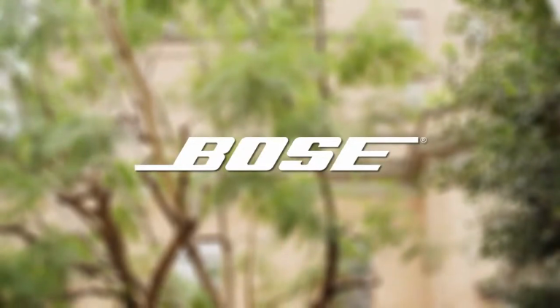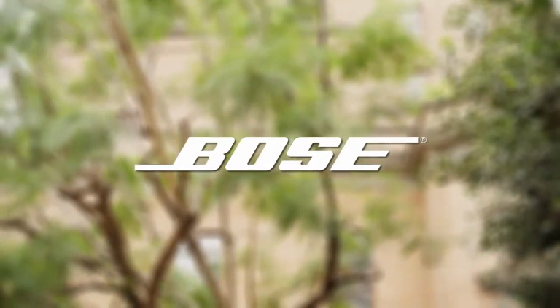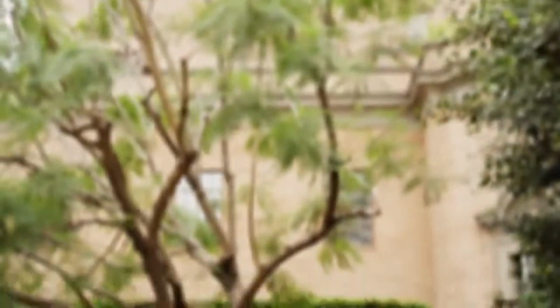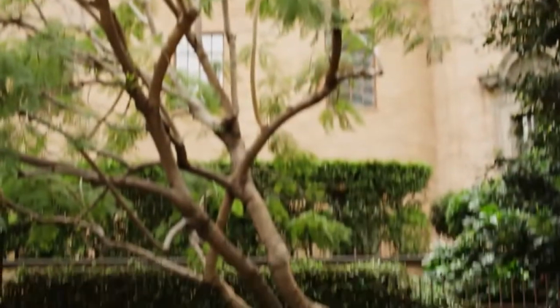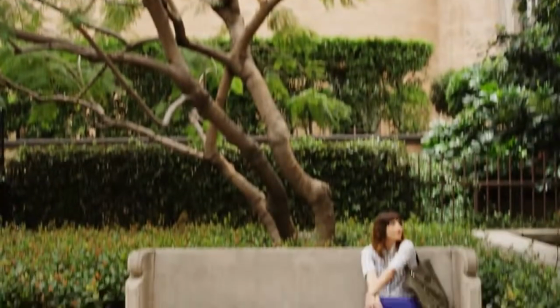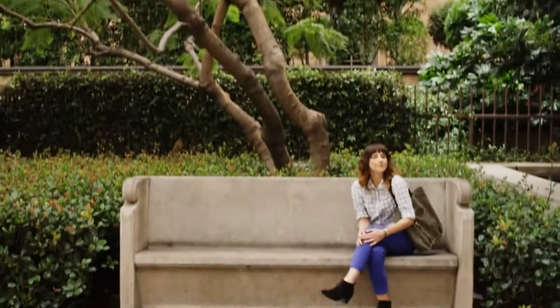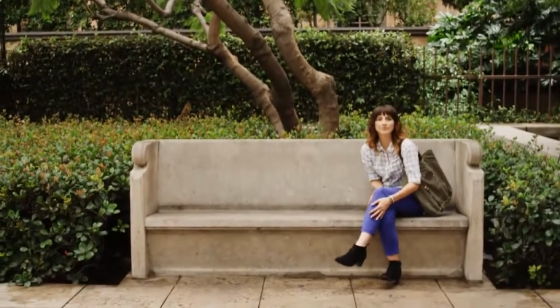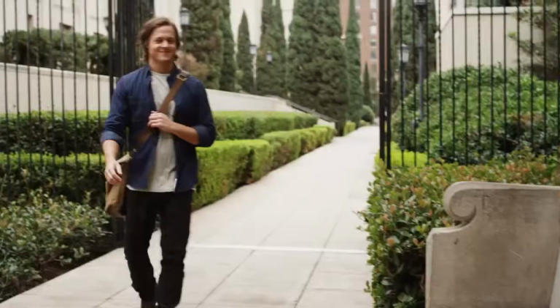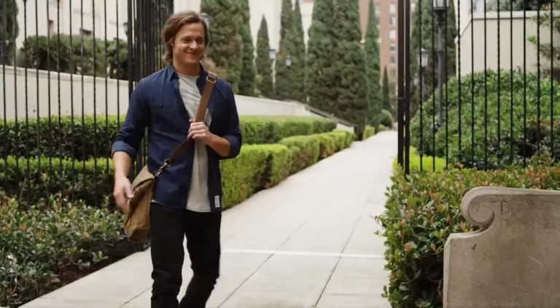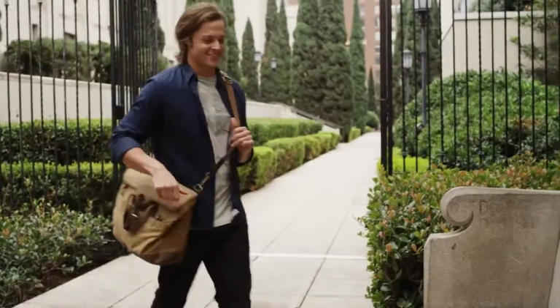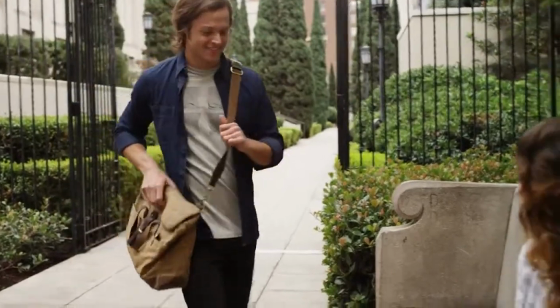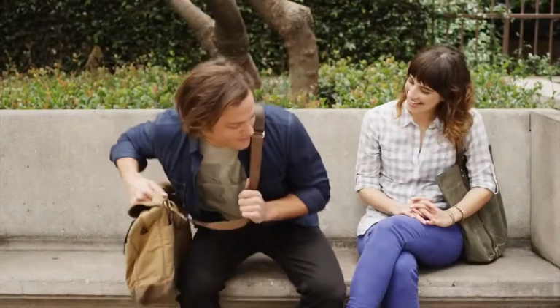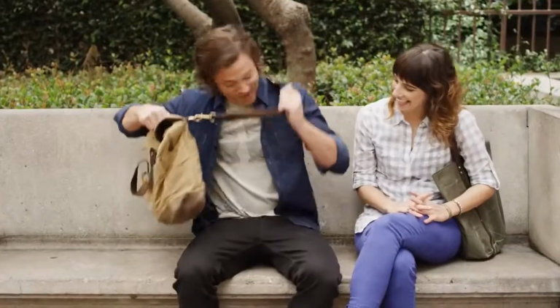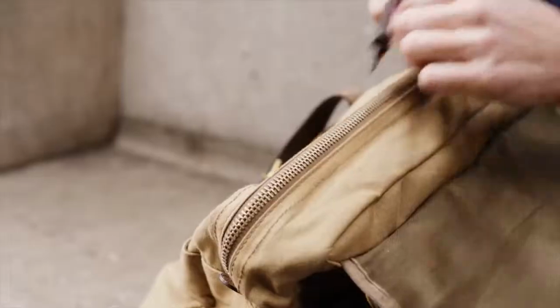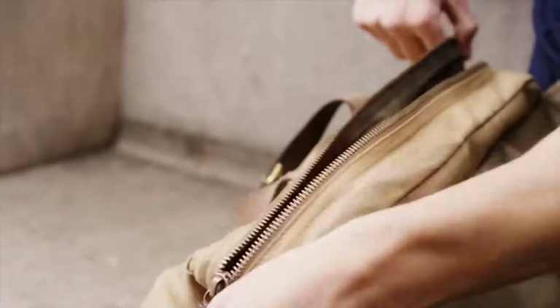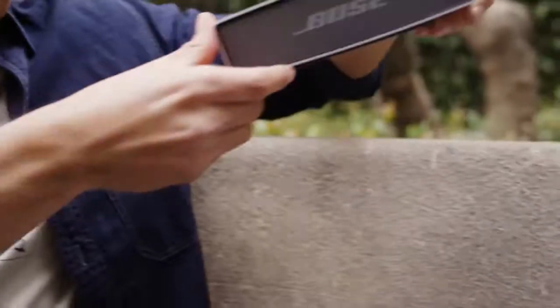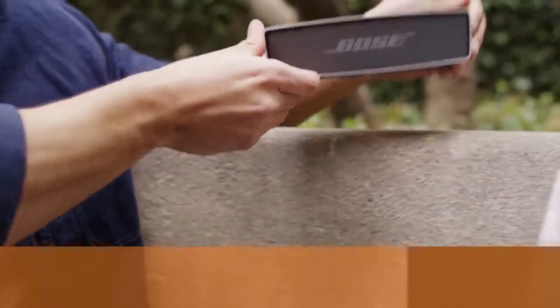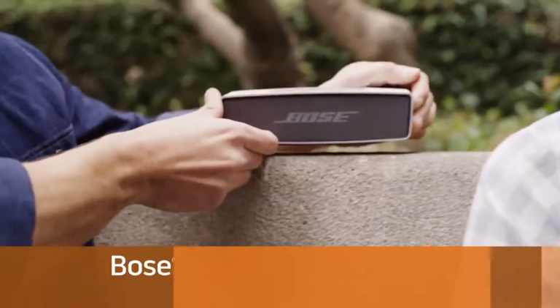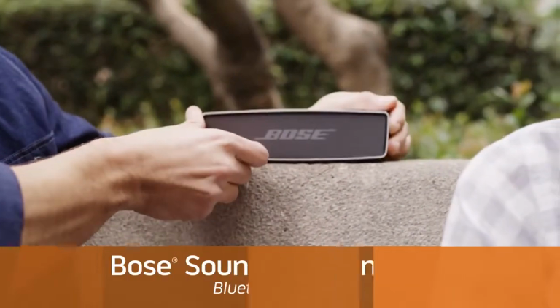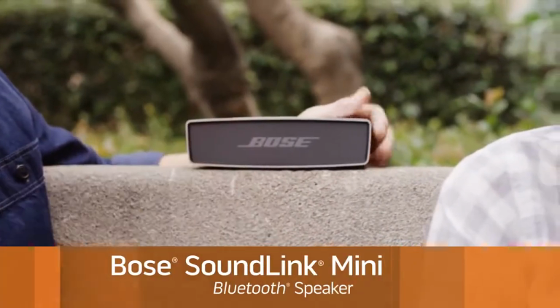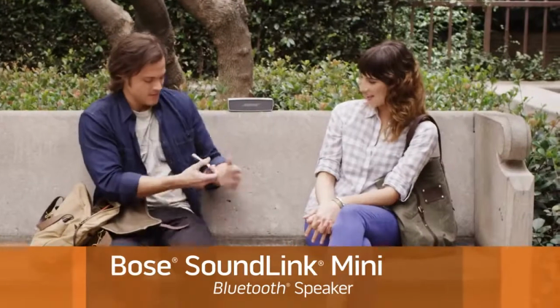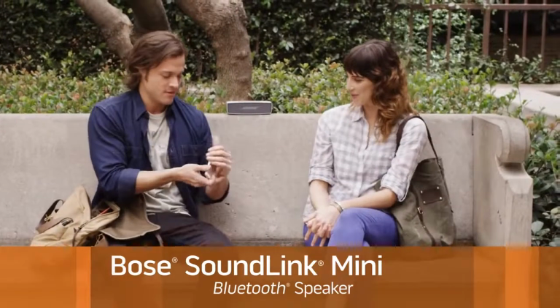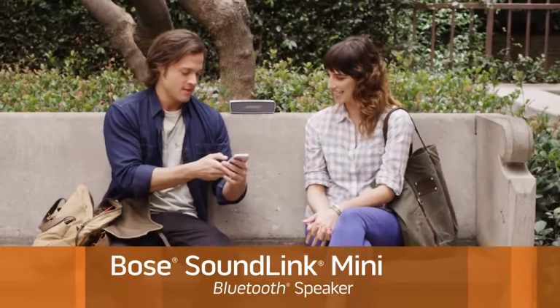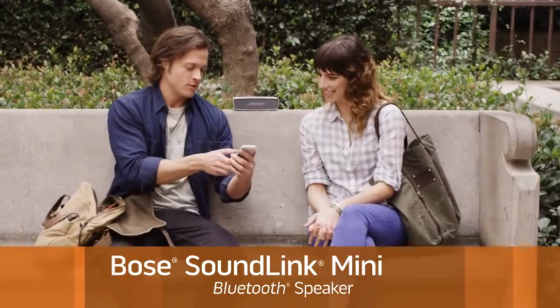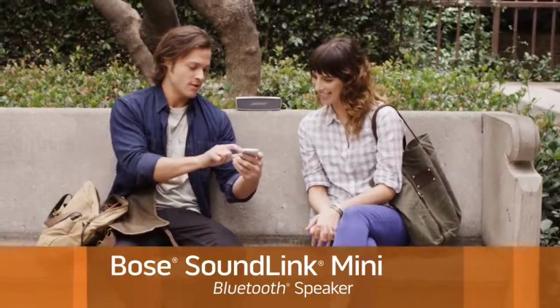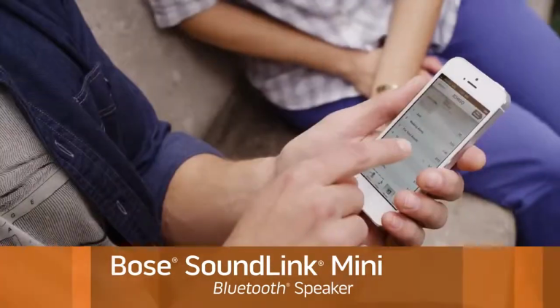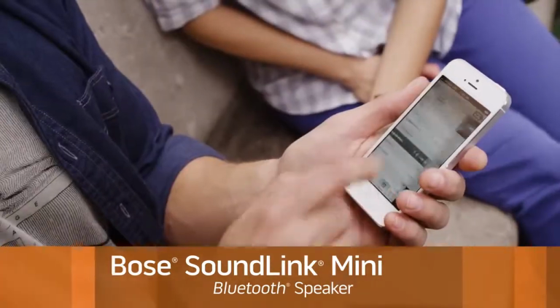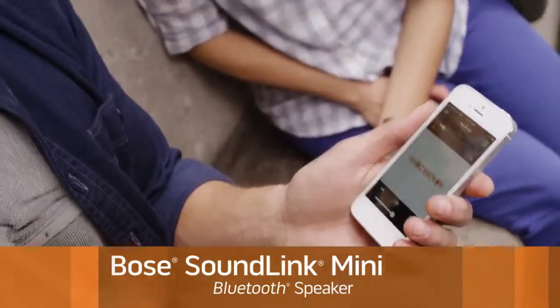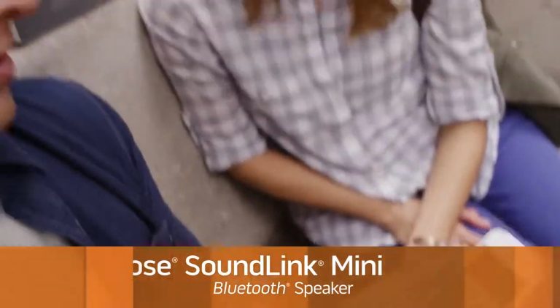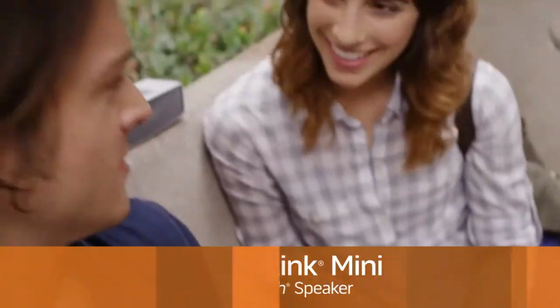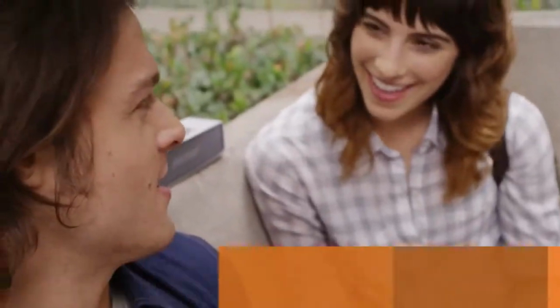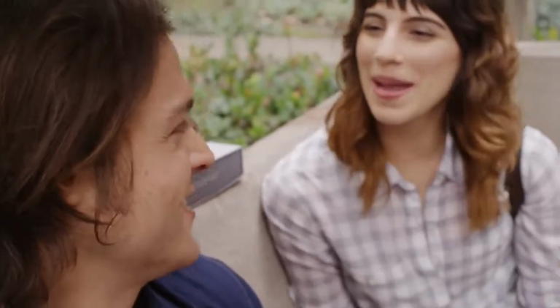It's a big world out there, so take your music to places it's never been before with our smallest portable Bluetooth speaker yet. The Bose SoundLink Mini is an ultra-compact speaker with a radically innovative design that lets you enjoy better sound on the go, wherever you go.